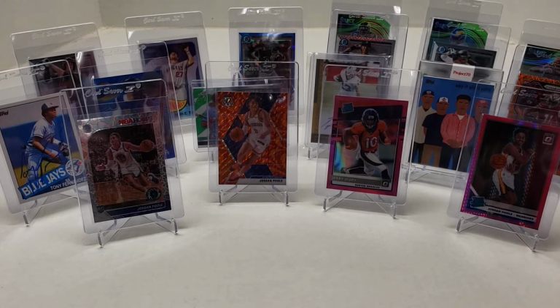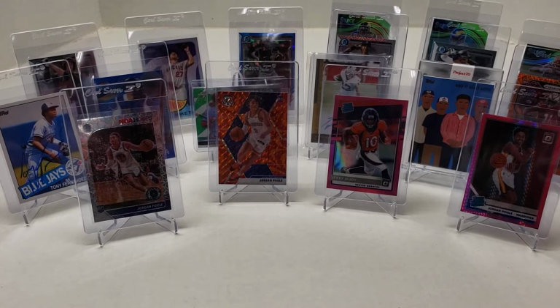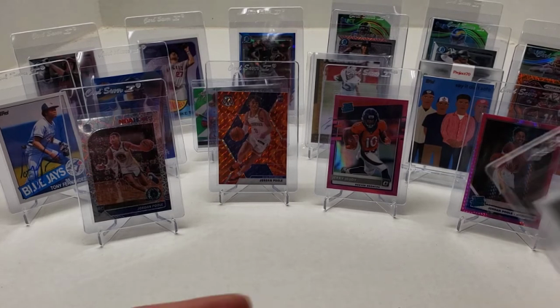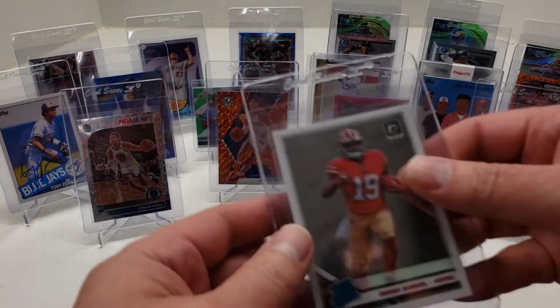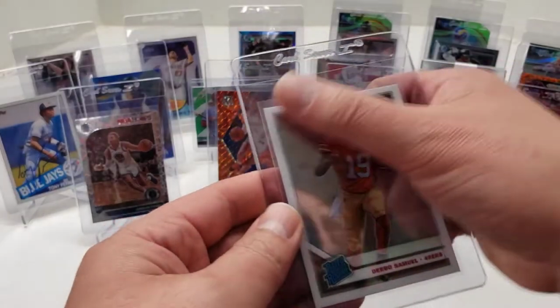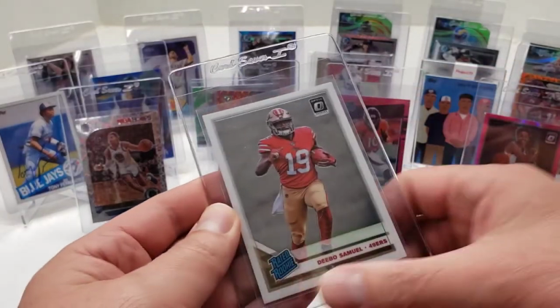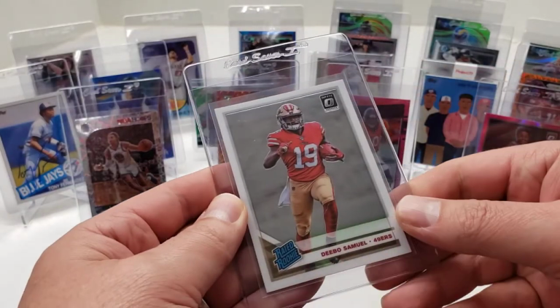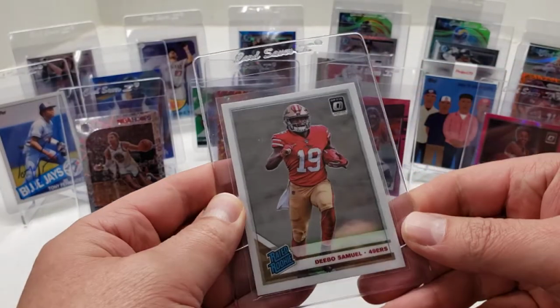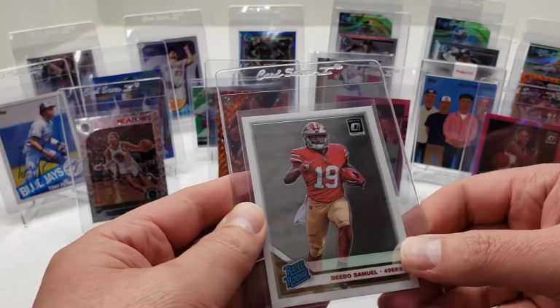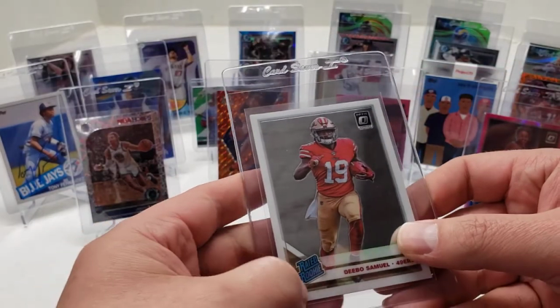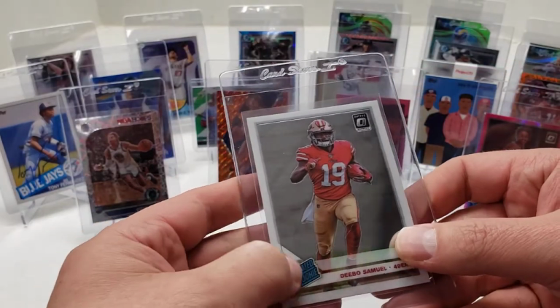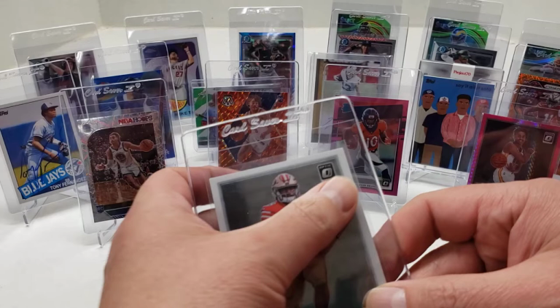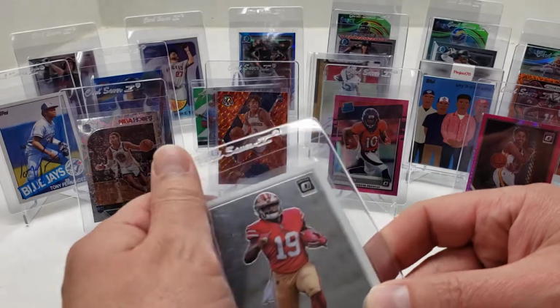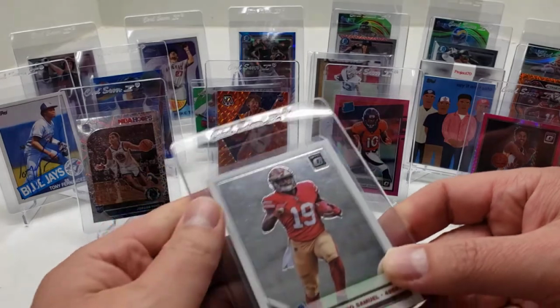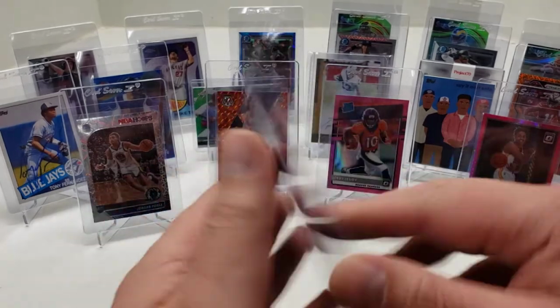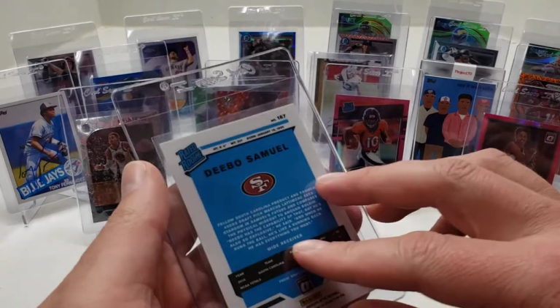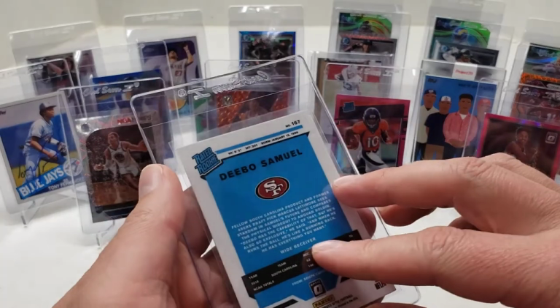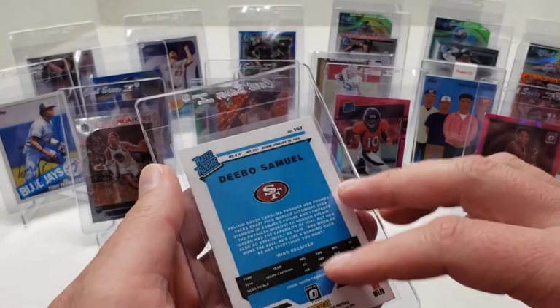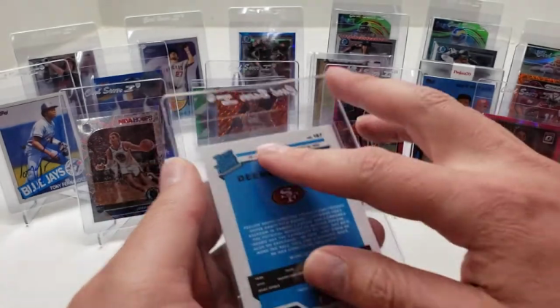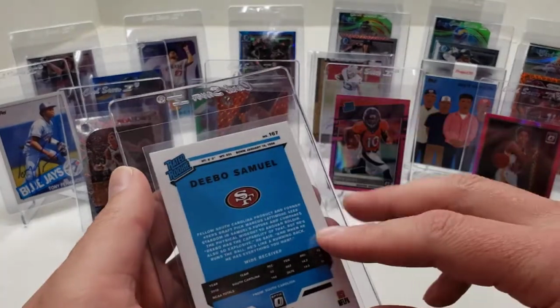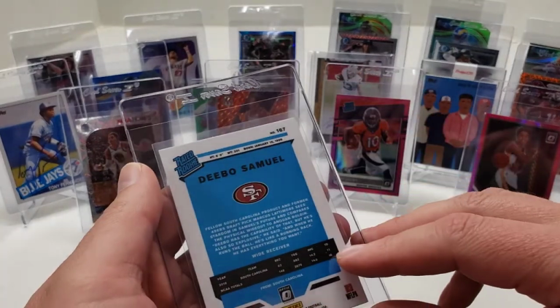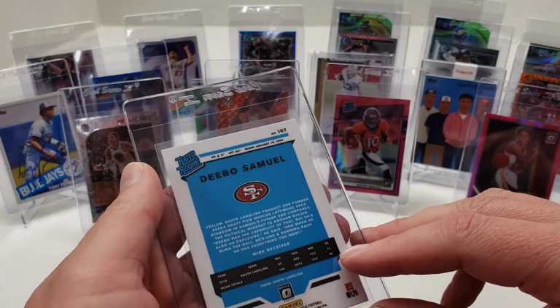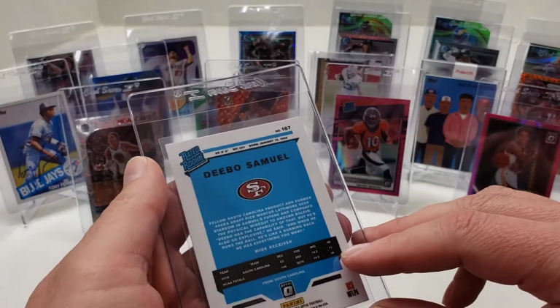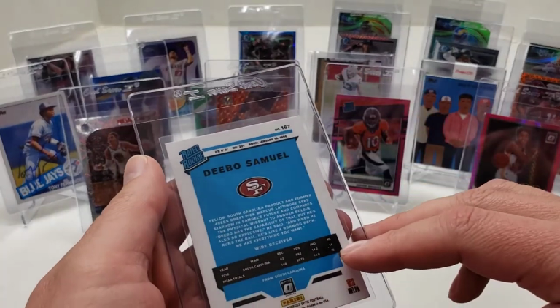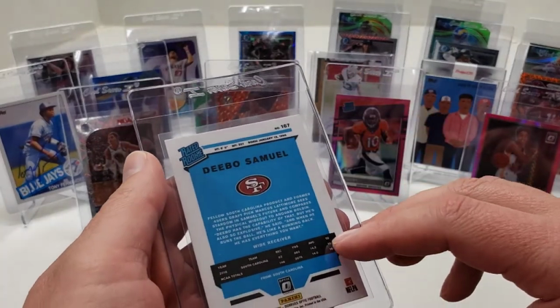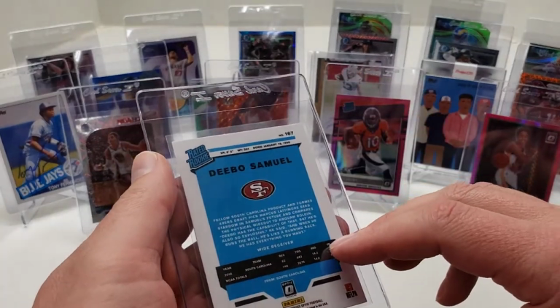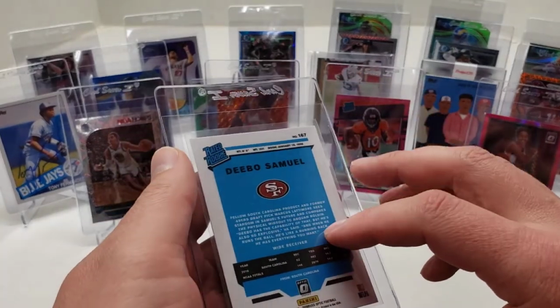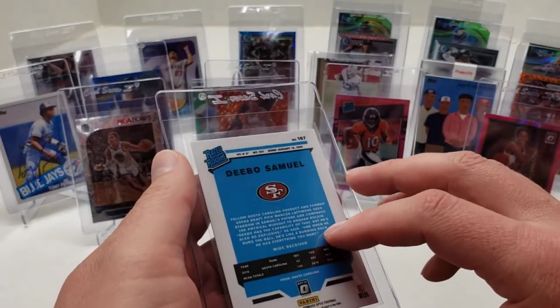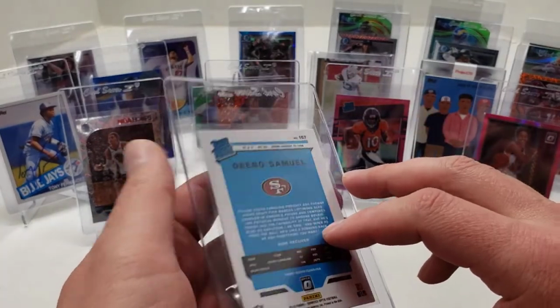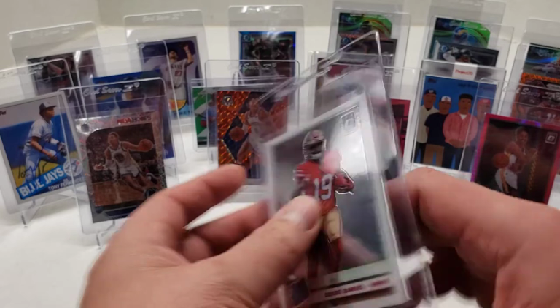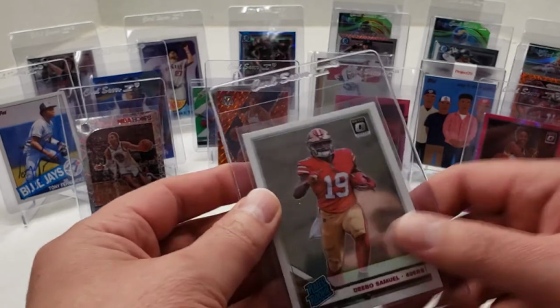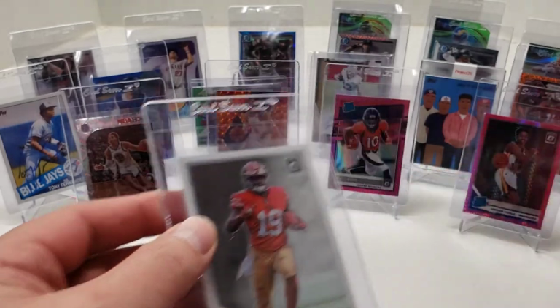Next one is a Debo Samuel Optic Rated Rookie — not a Prism. 2019 Panini.